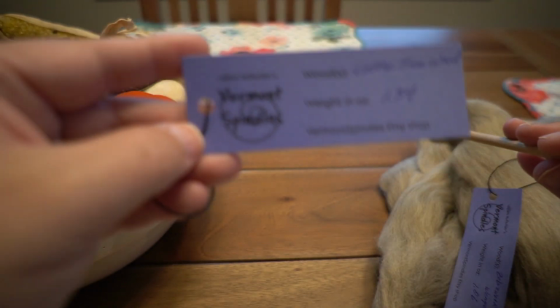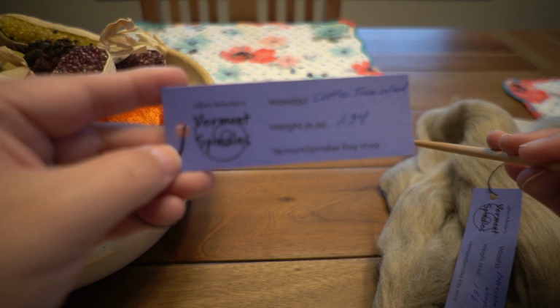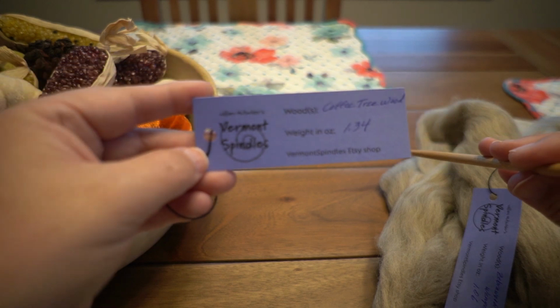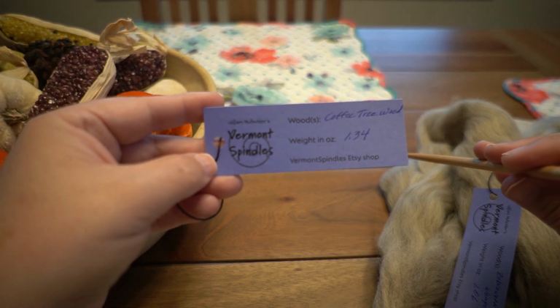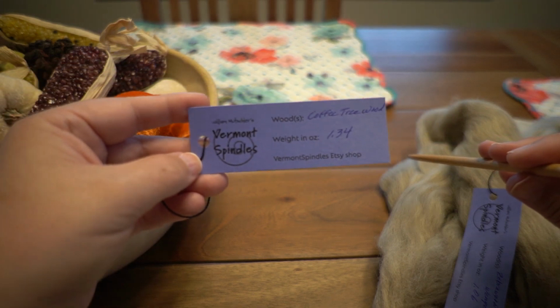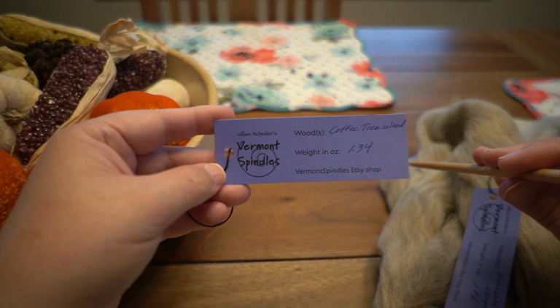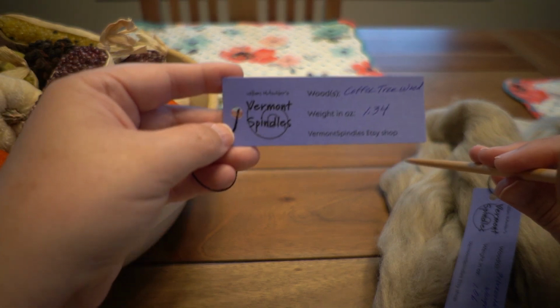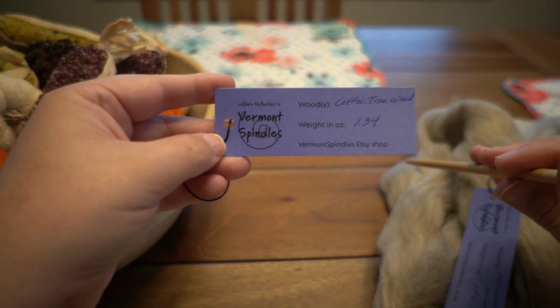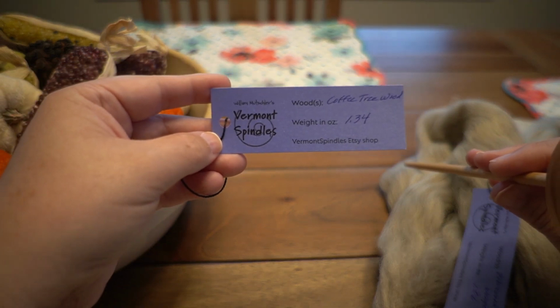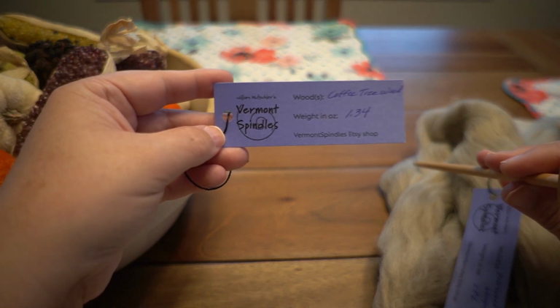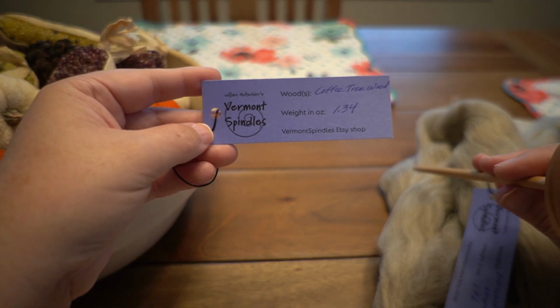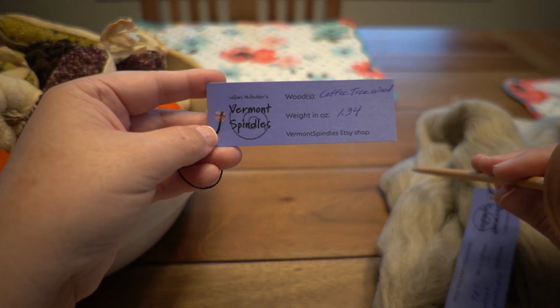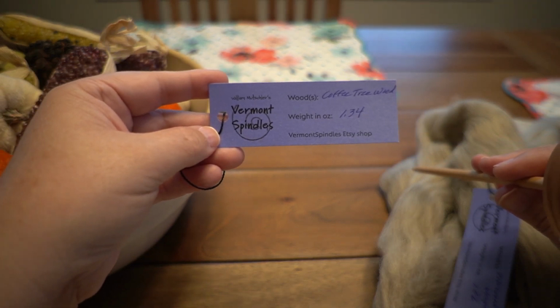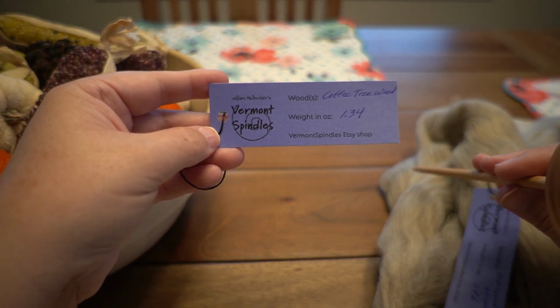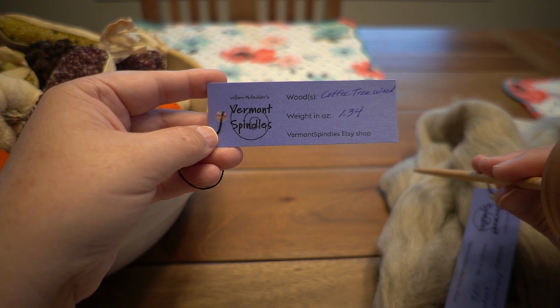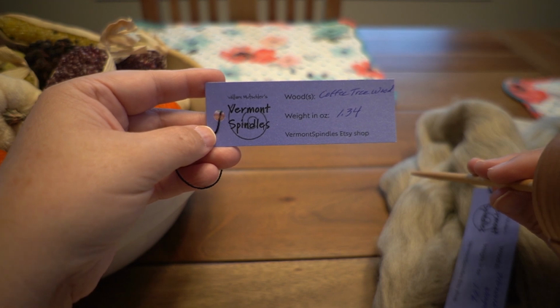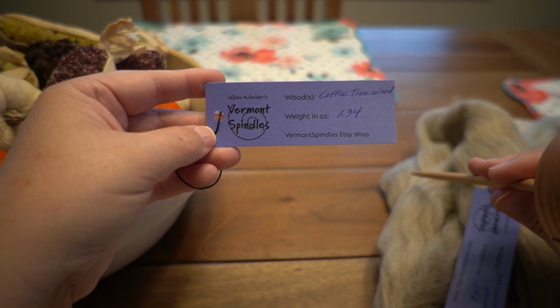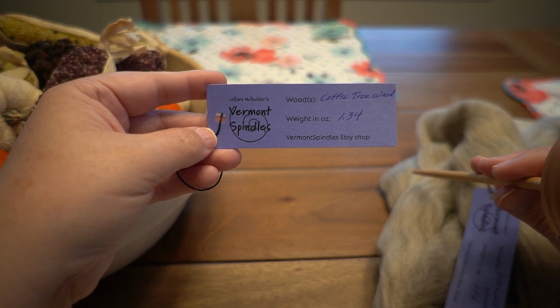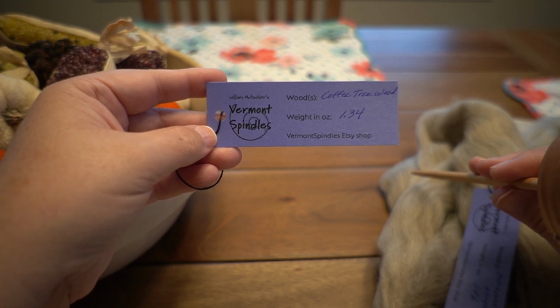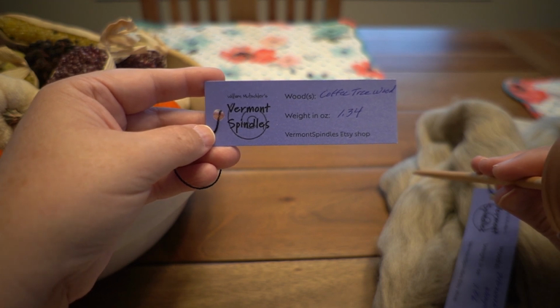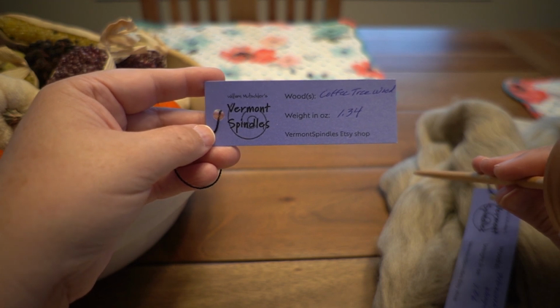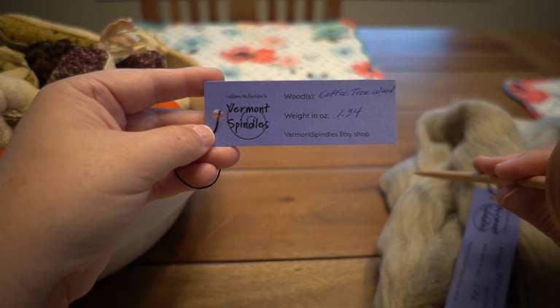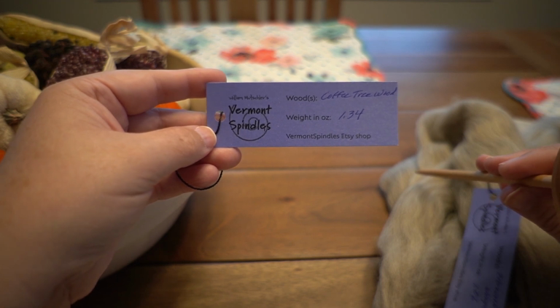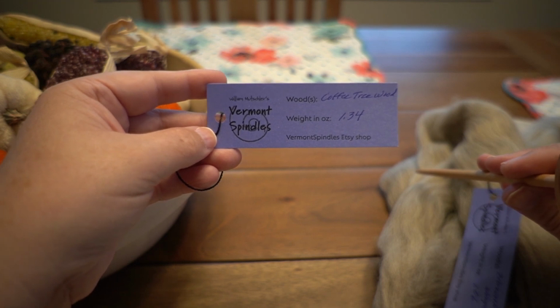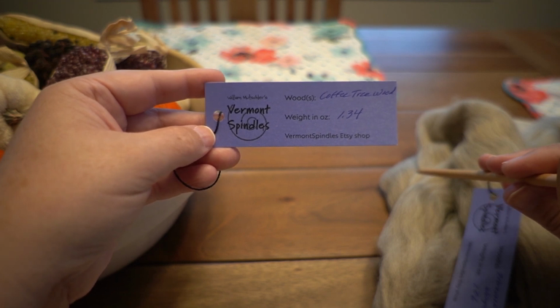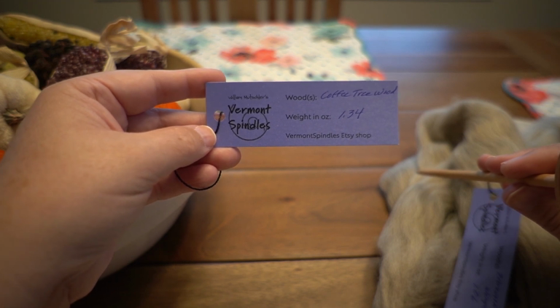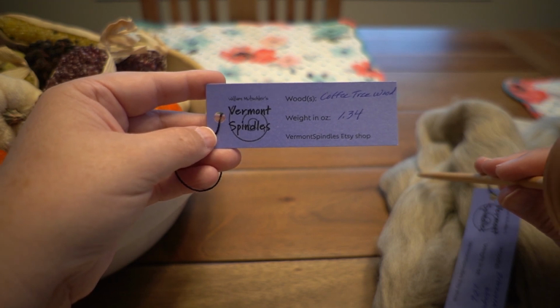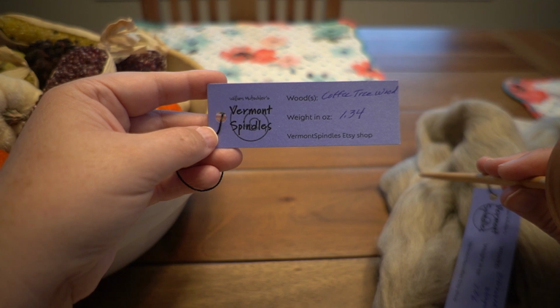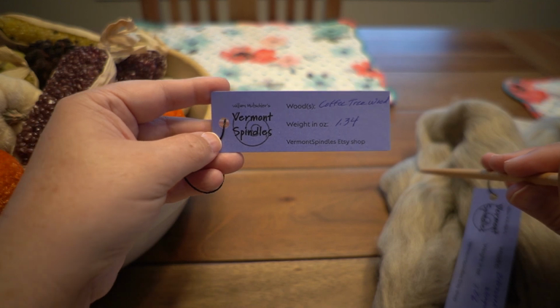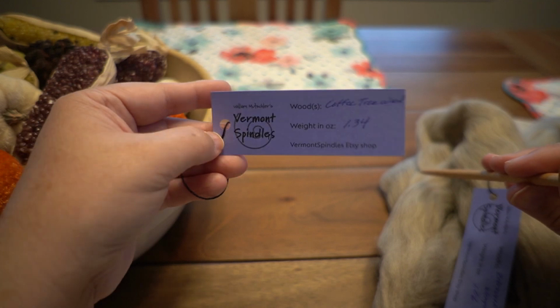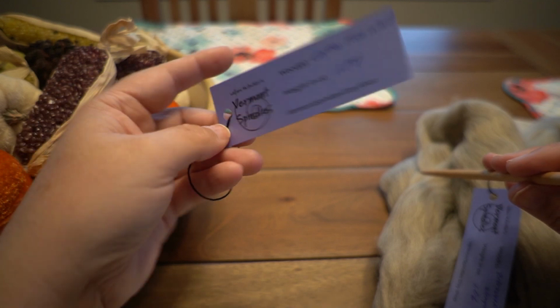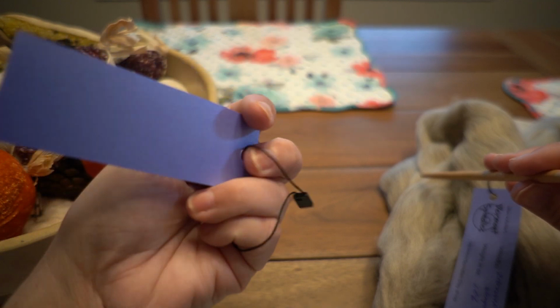Here is the website for Vermont Spindle Company — it's Vermont Spindles, actually it just says Vermont Spindles Etsy Shop. You can Google that and it will take you right to it.